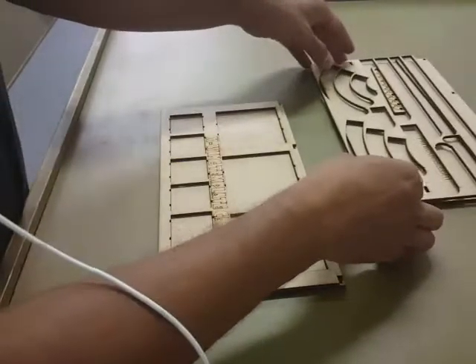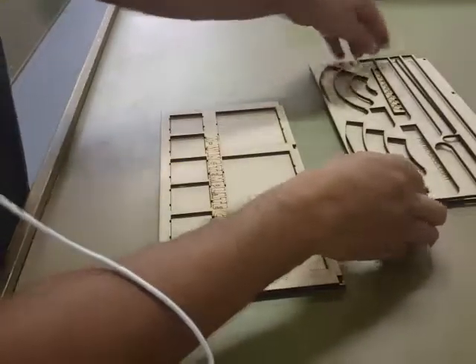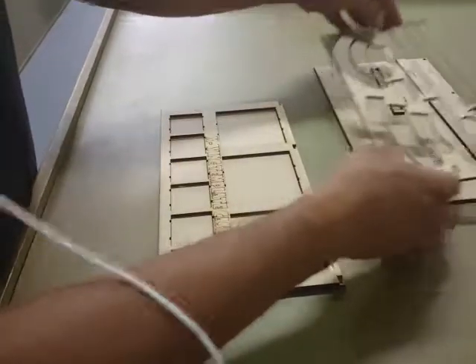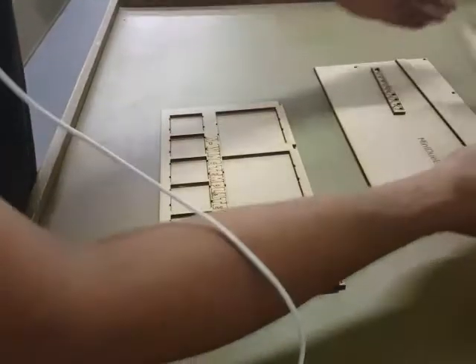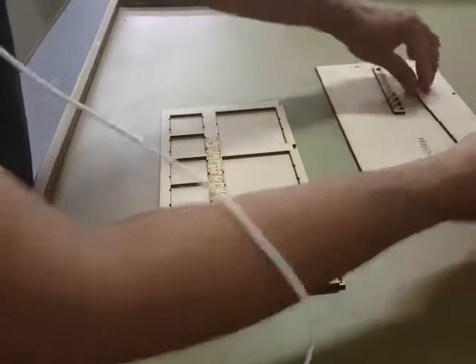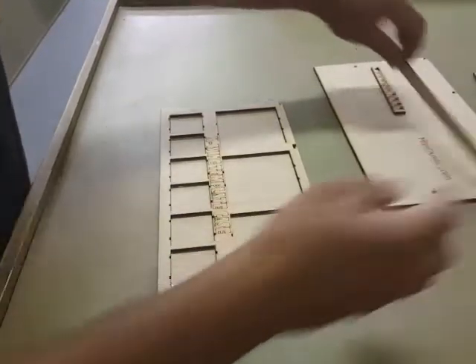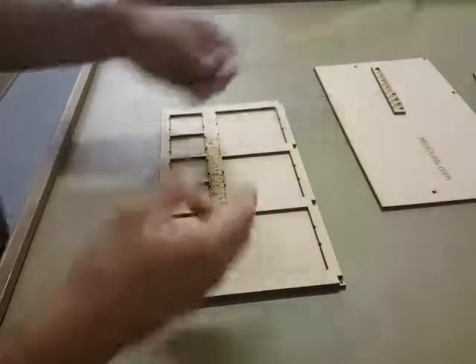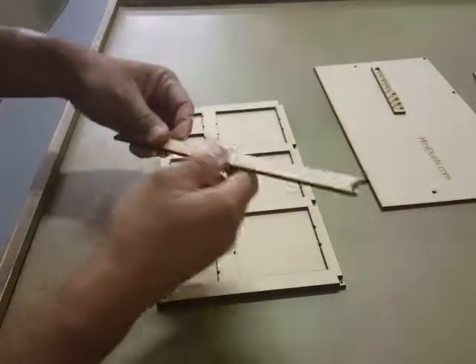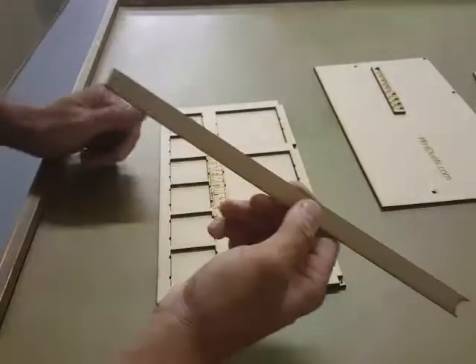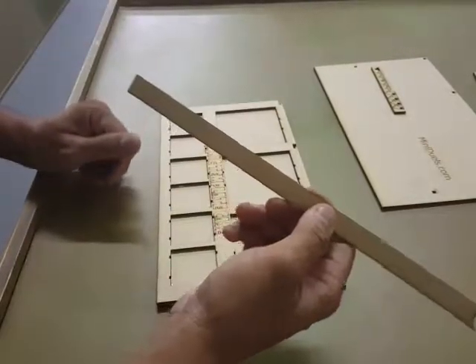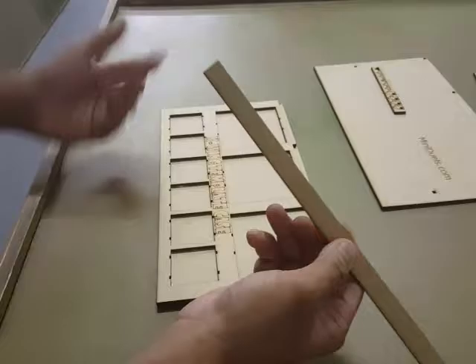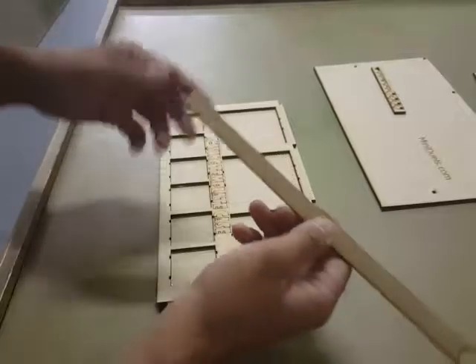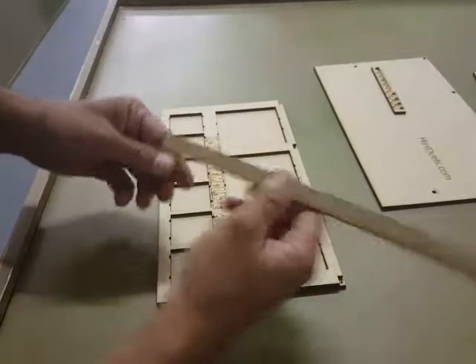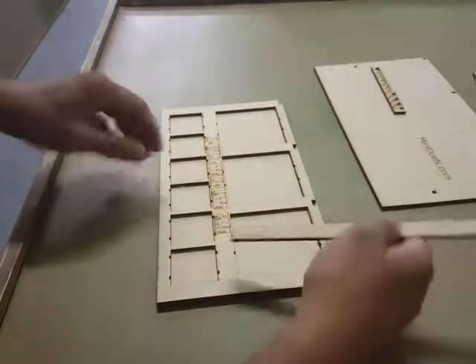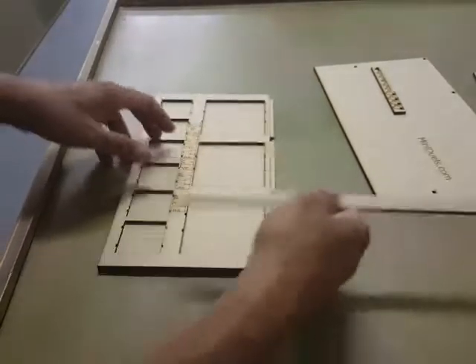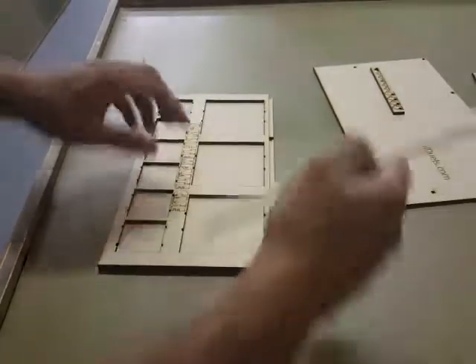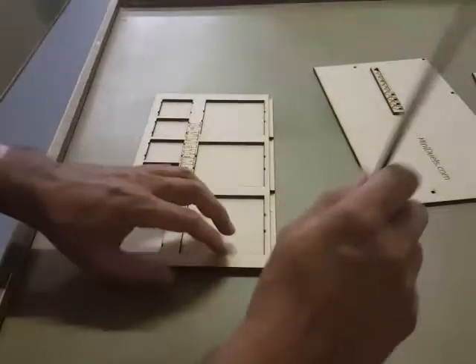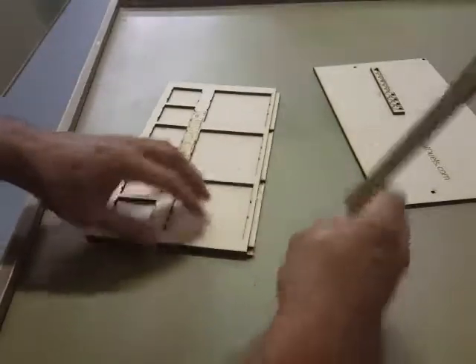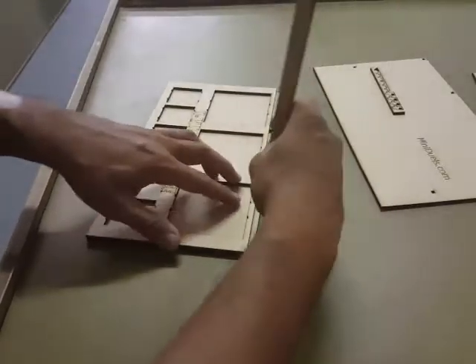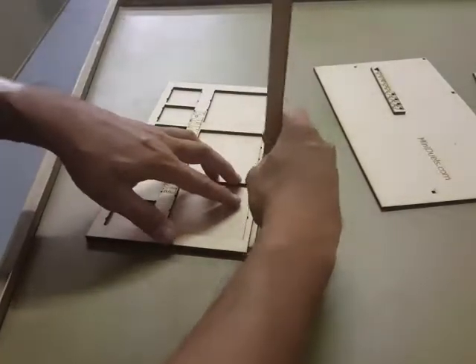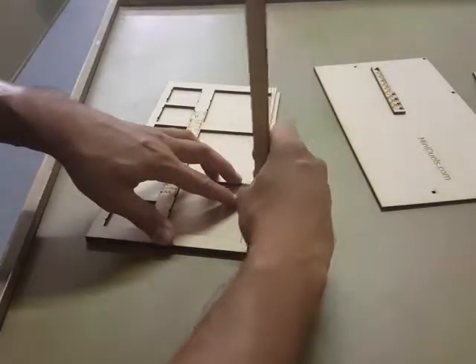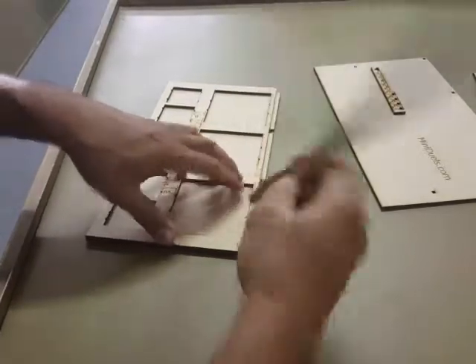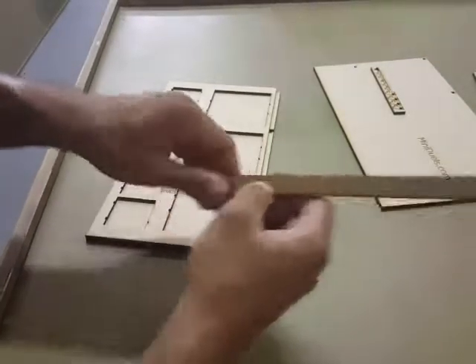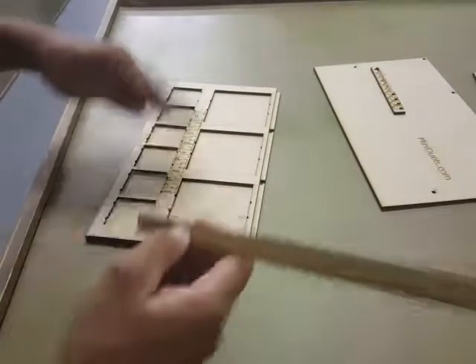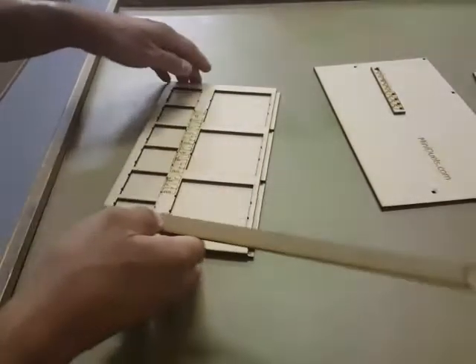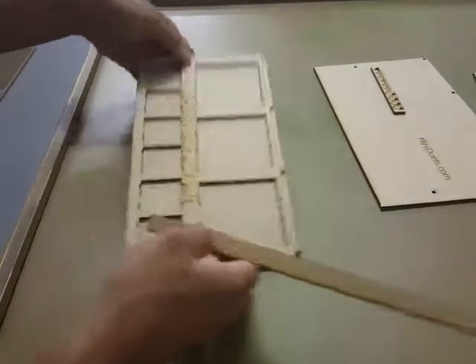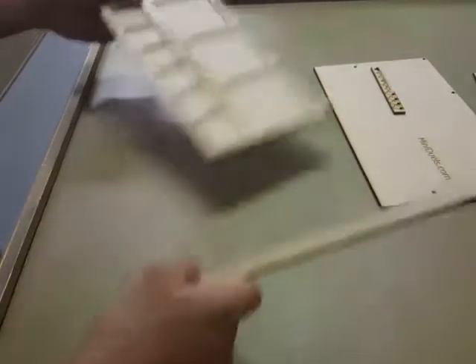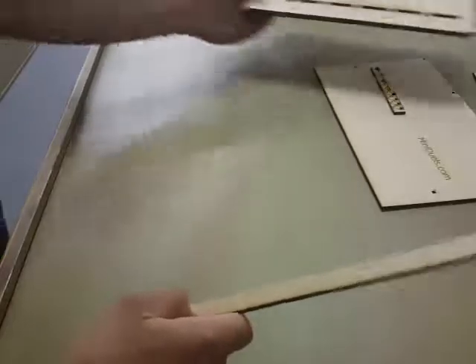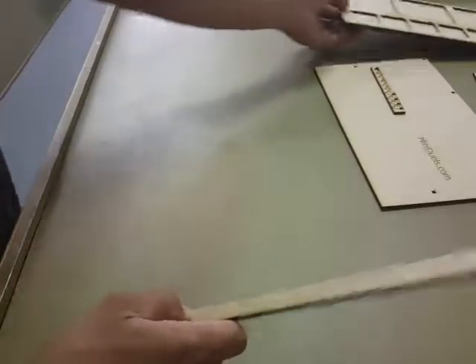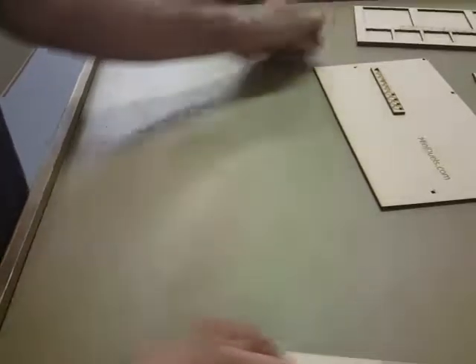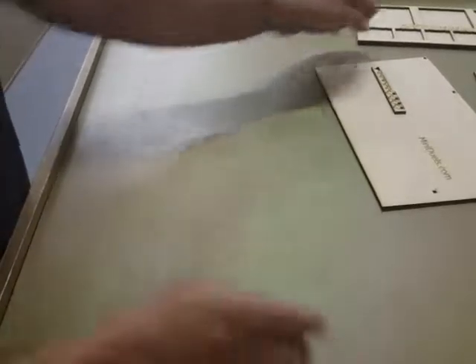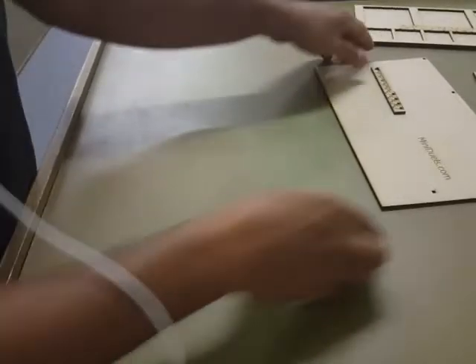You get a little piece of scrap that comes in the kit. It's just to scrape off the excess glue. Once you're done with that one, just set it to the side.